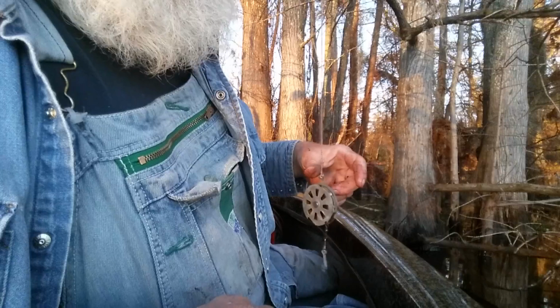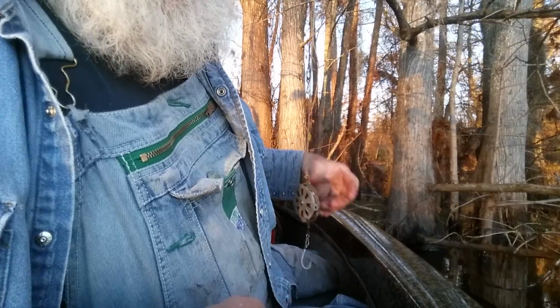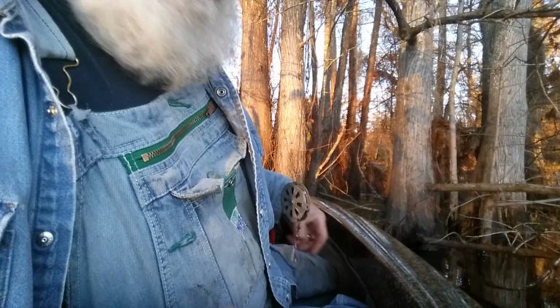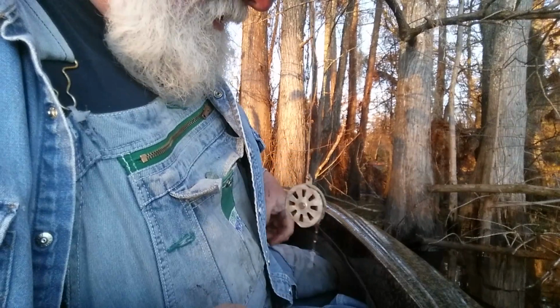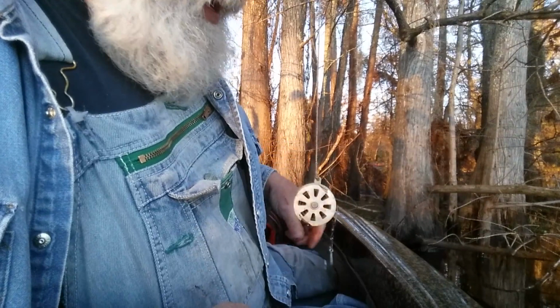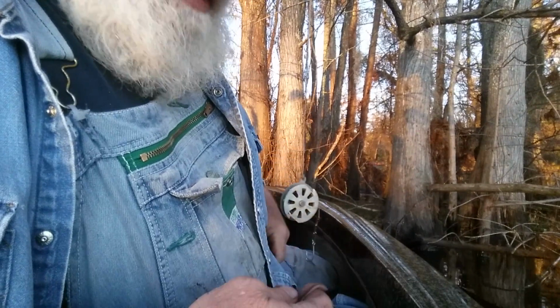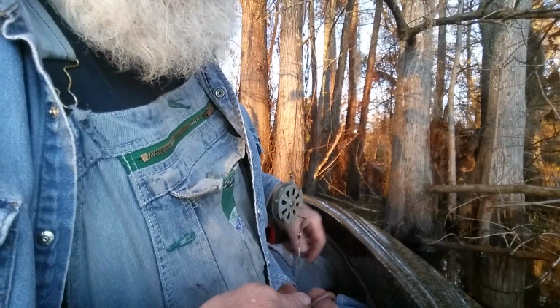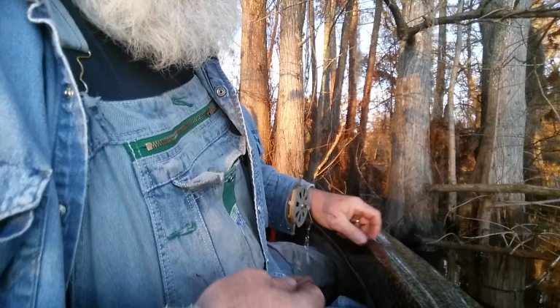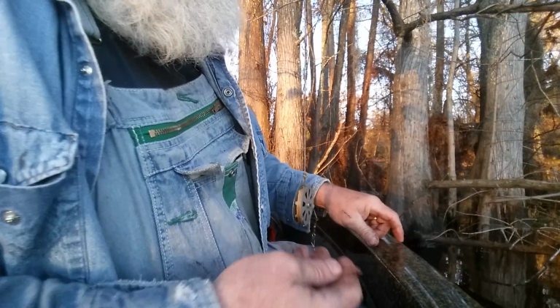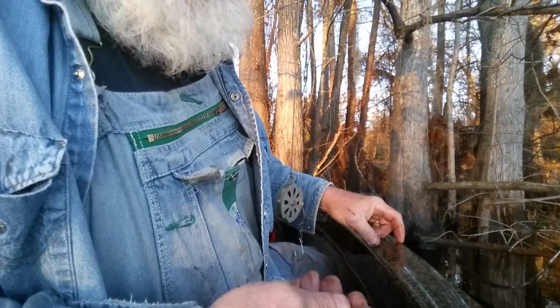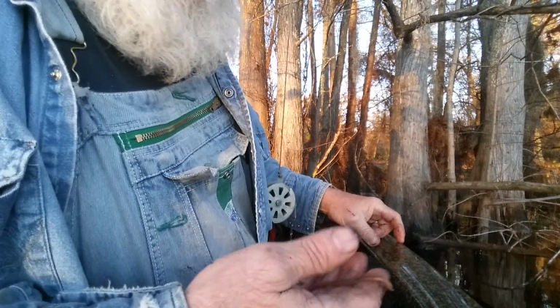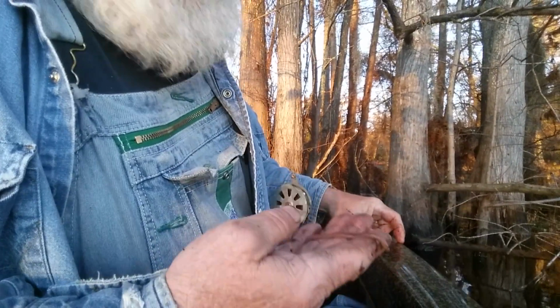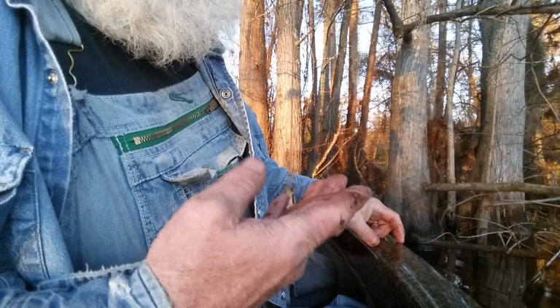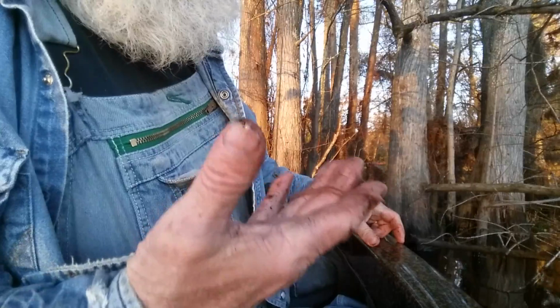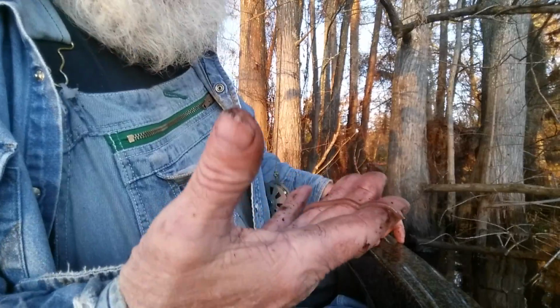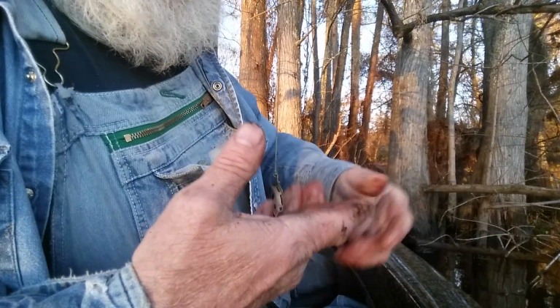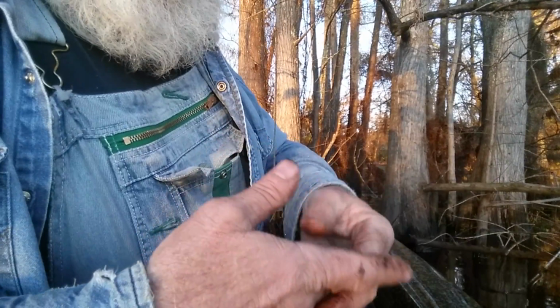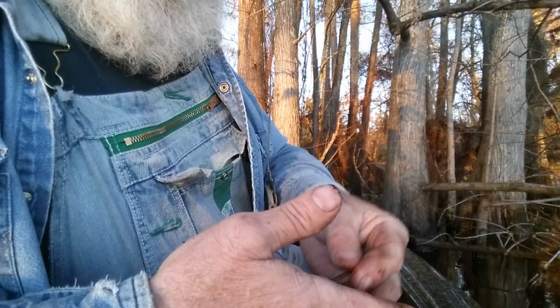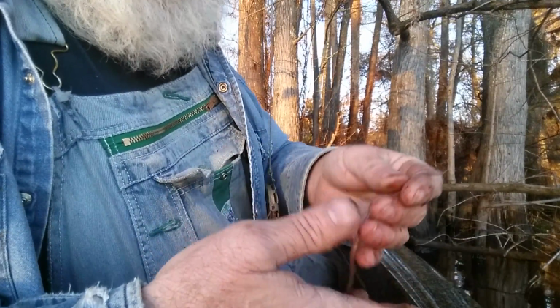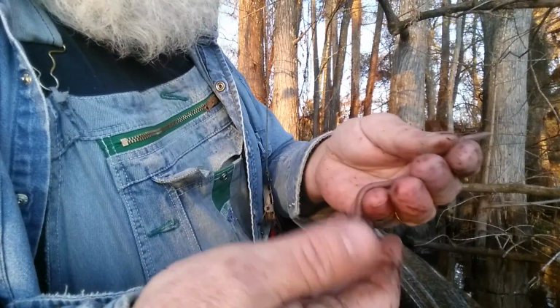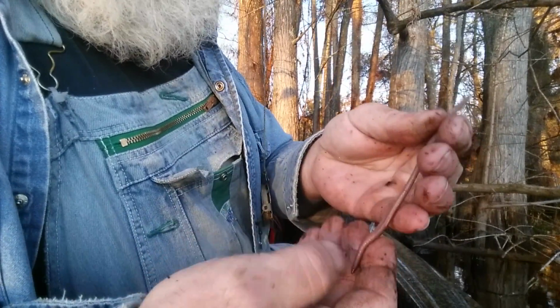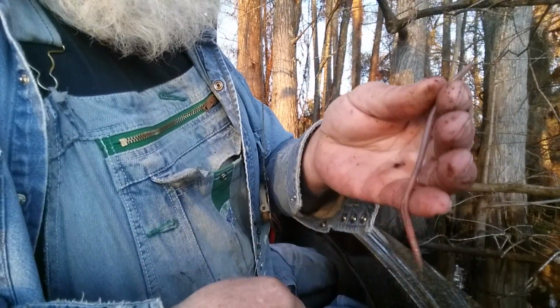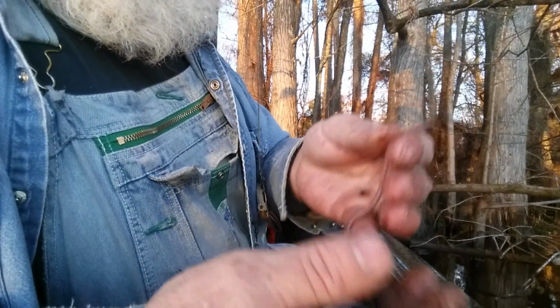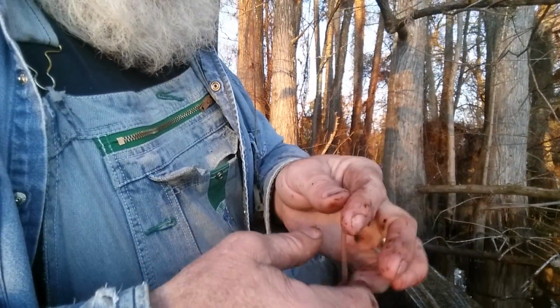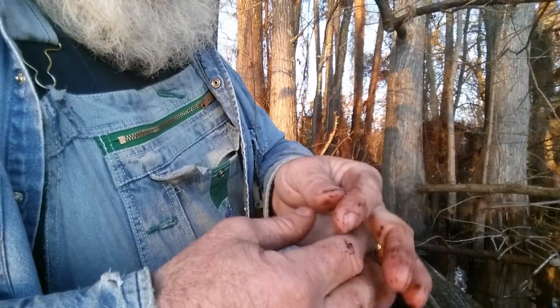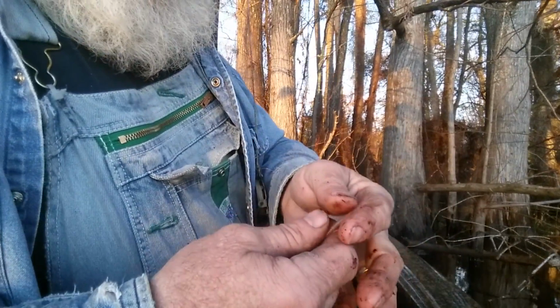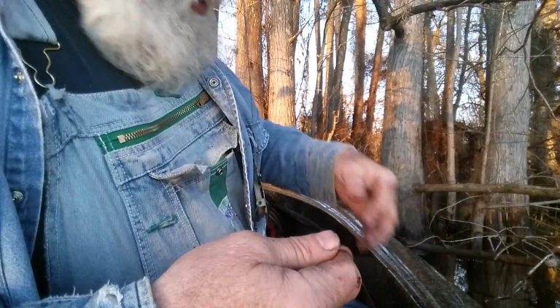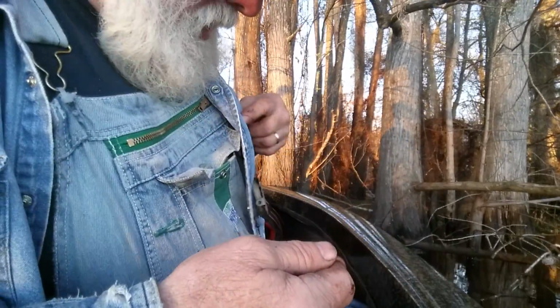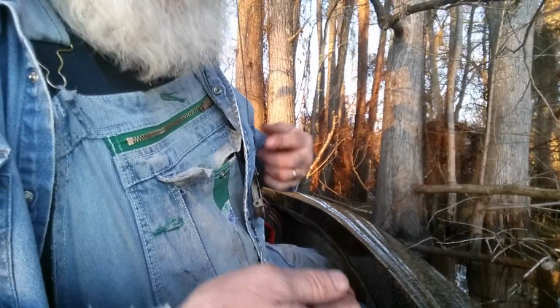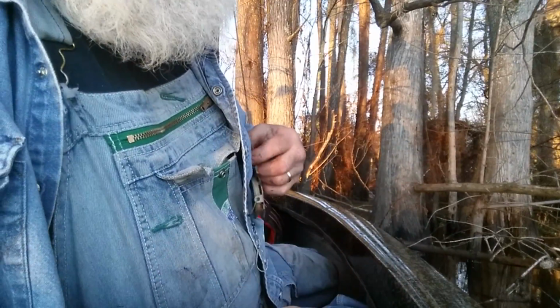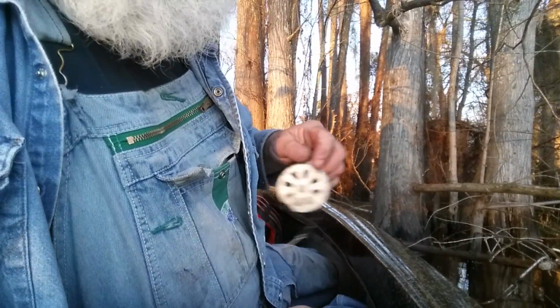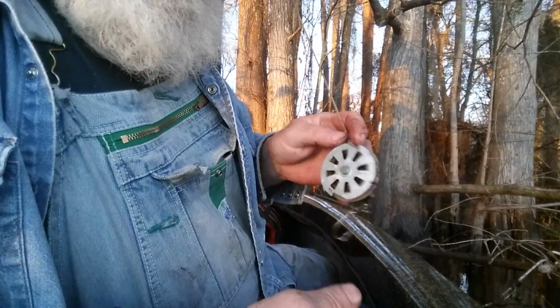Hey everybody, this is old Duke and we're going to talk about one of my favorite subjects and that's baiting a hook with a live worm. I call it the worm getter weave.